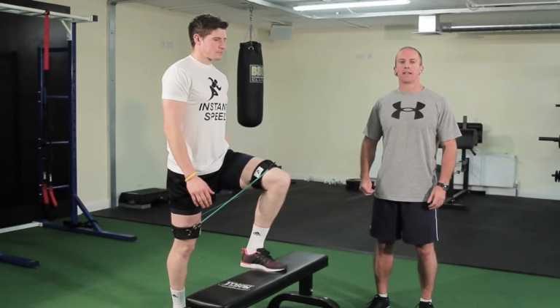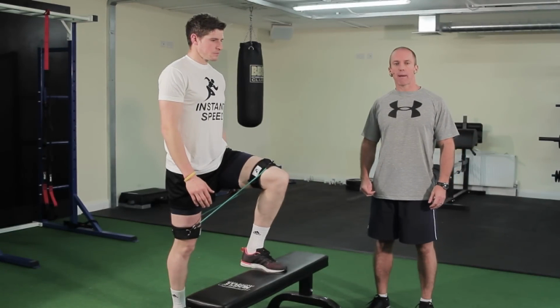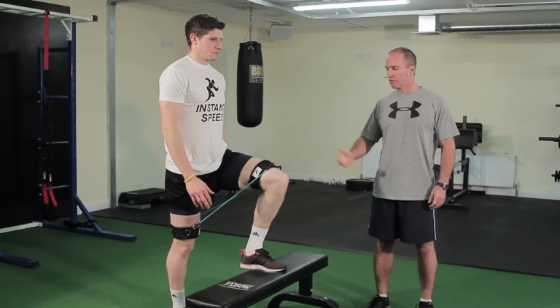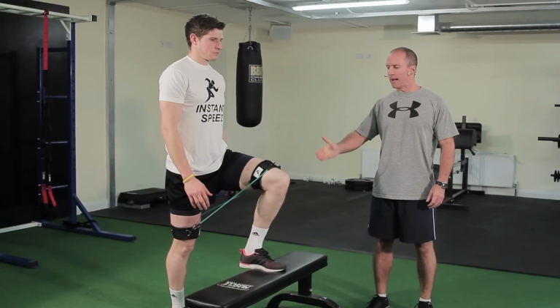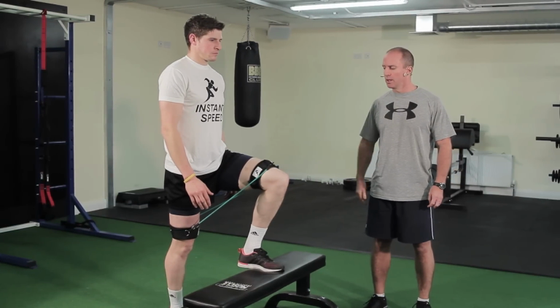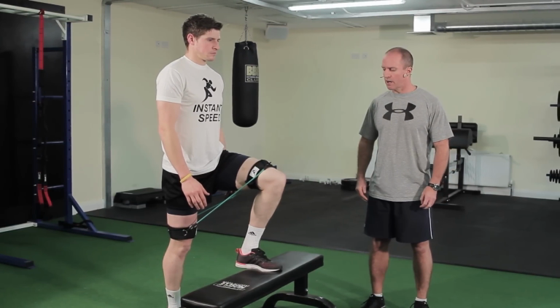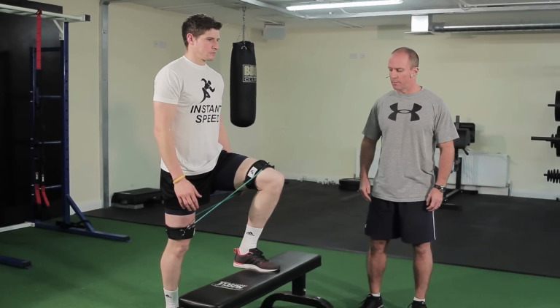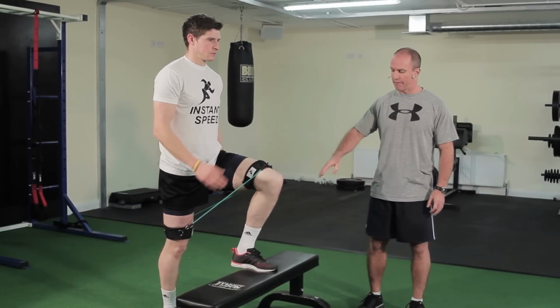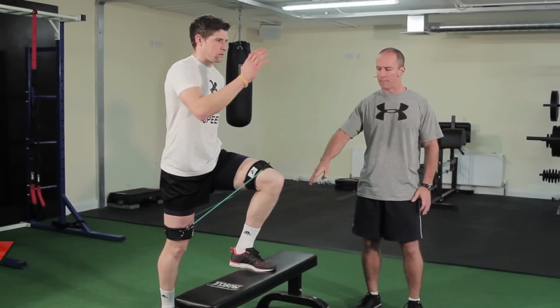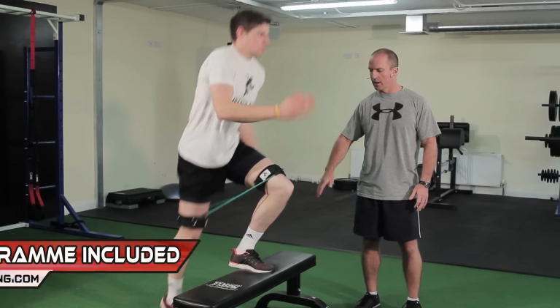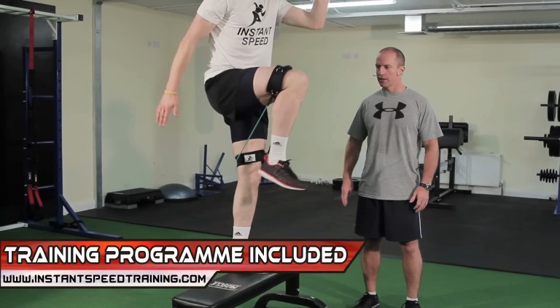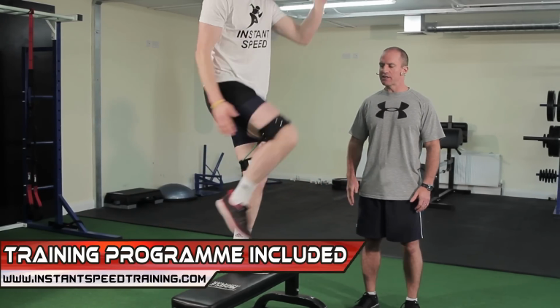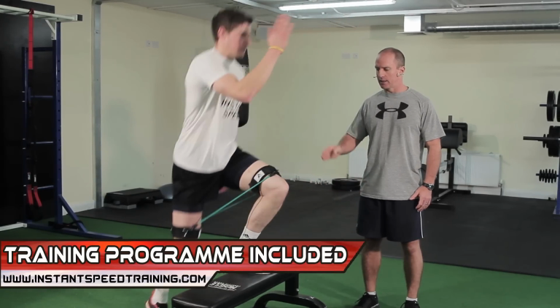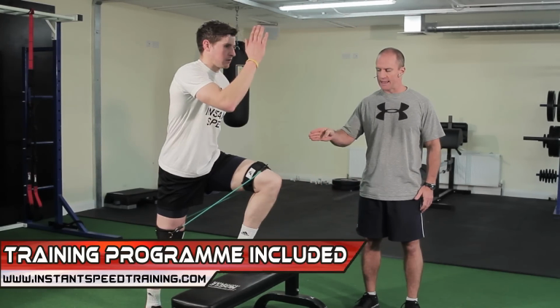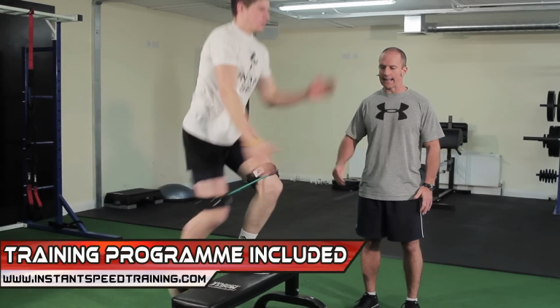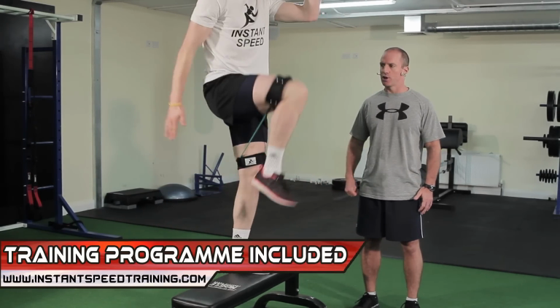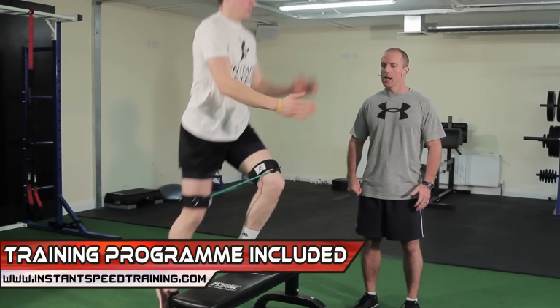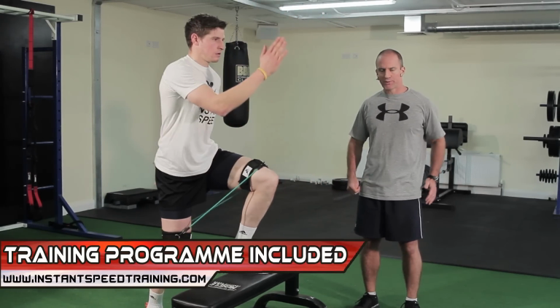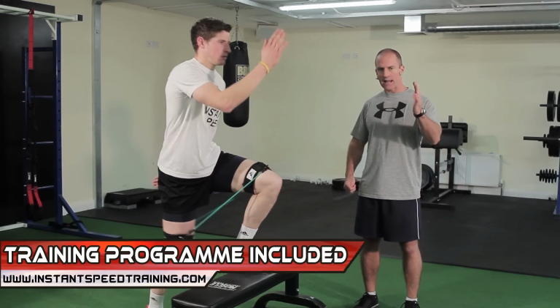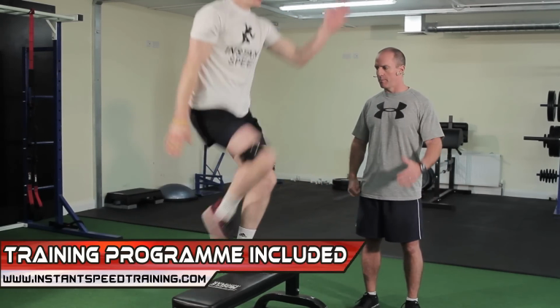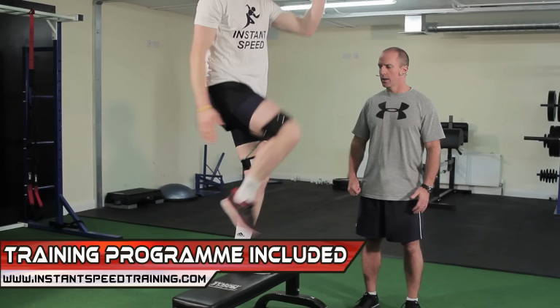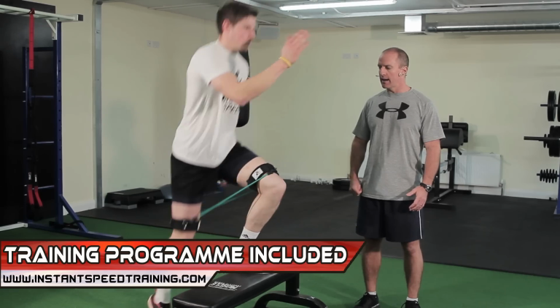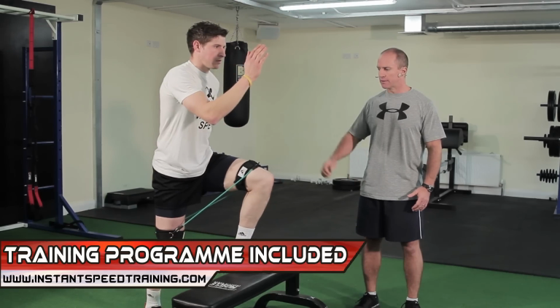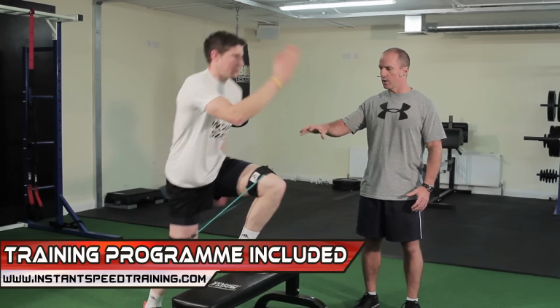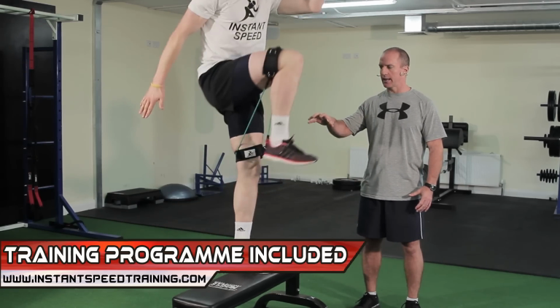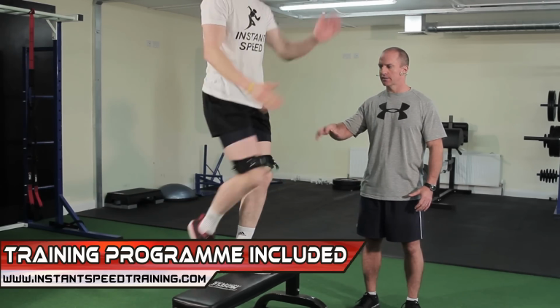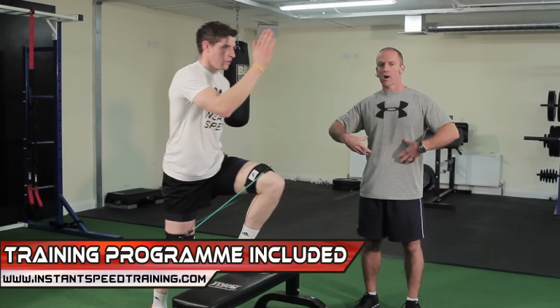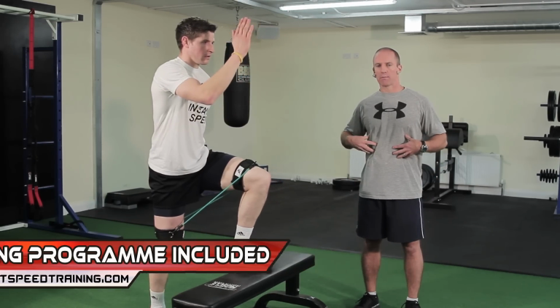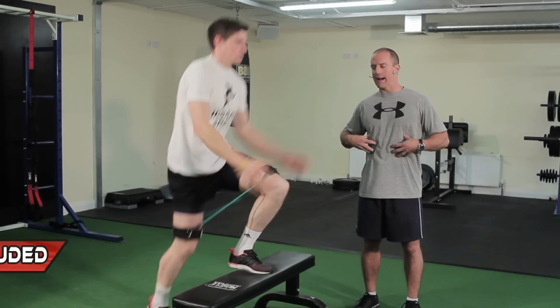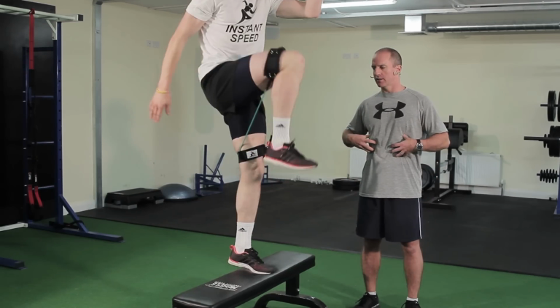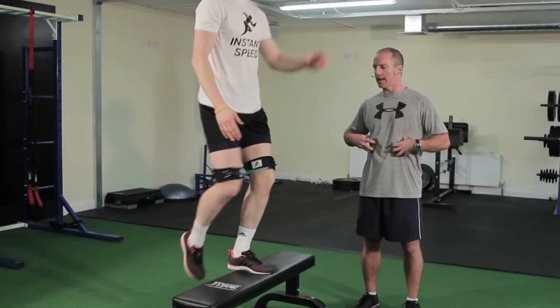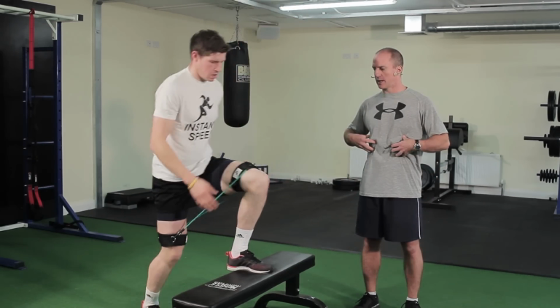These are step-ups with the green bands on. Darren's going to put his left foot up on the bench, drive his right leg through, and drive his left arm. Great exercise for the glutes and the hip flexors, also keeping the core activated so it stays nice and stable.